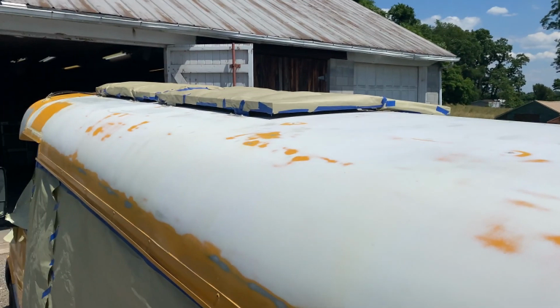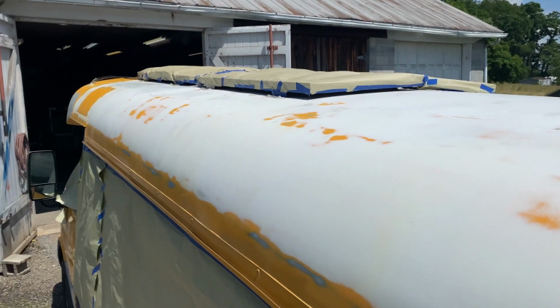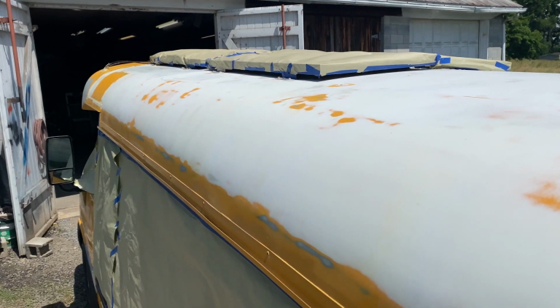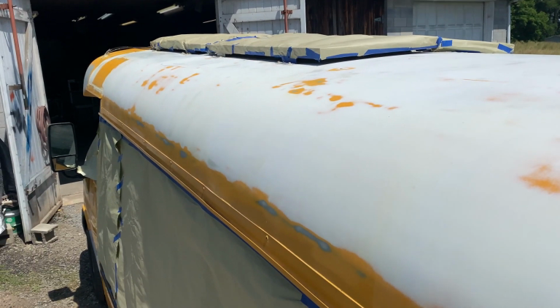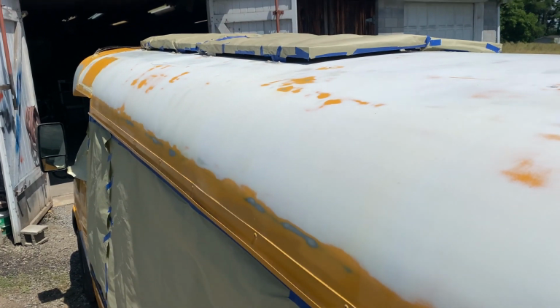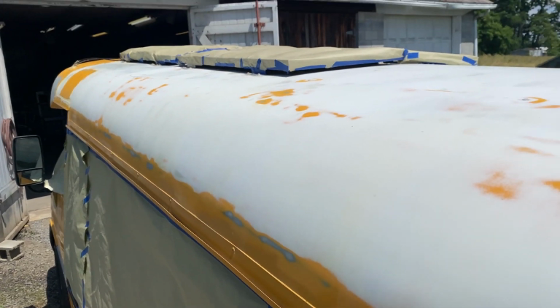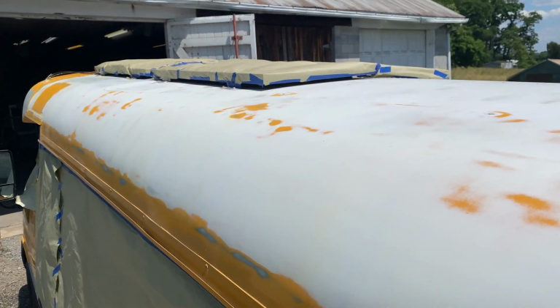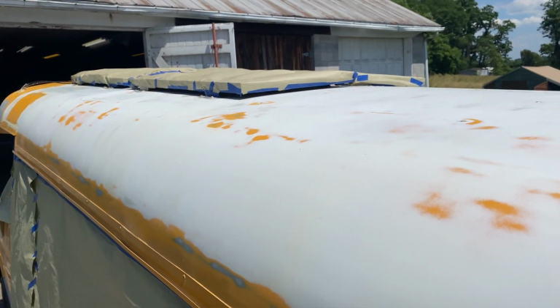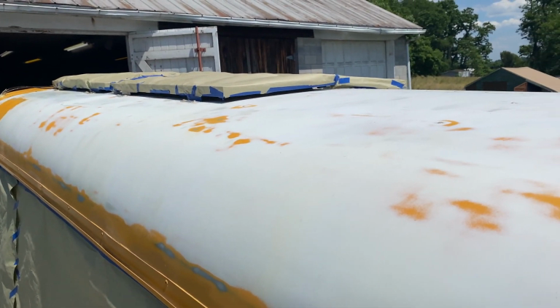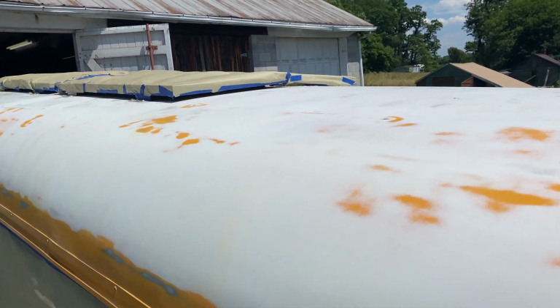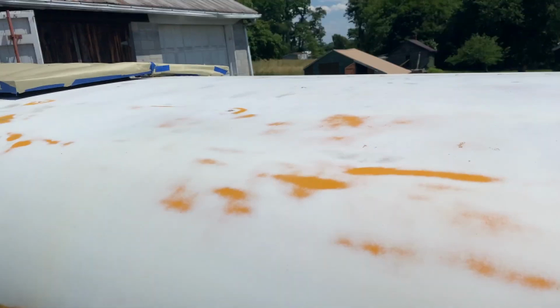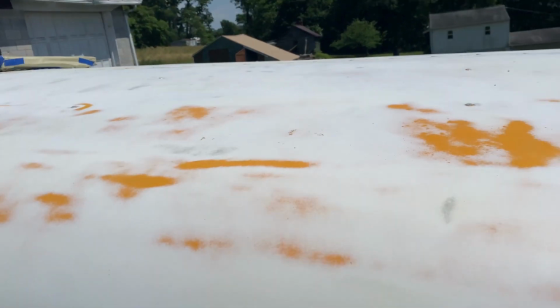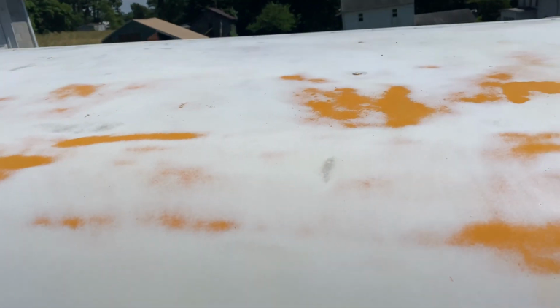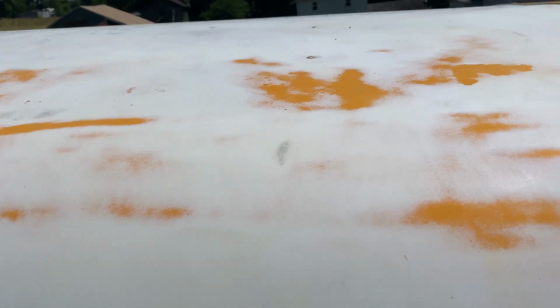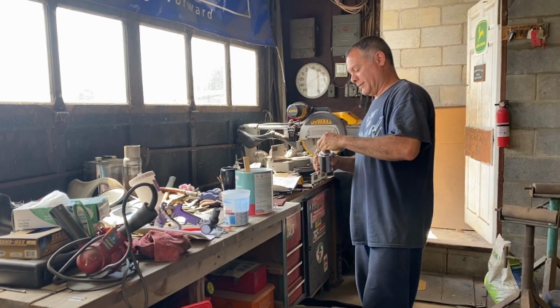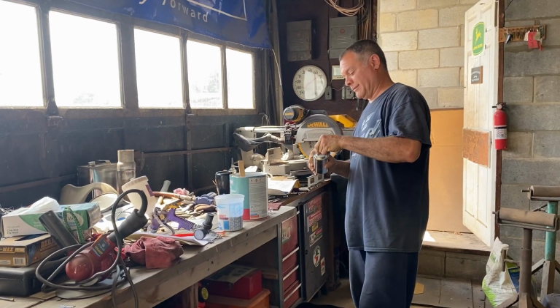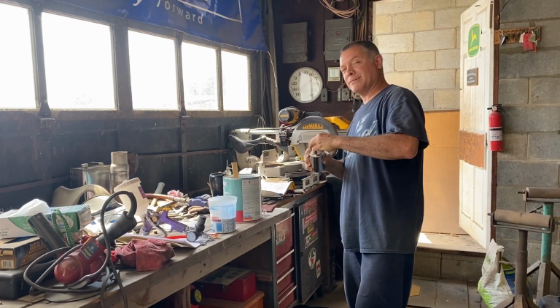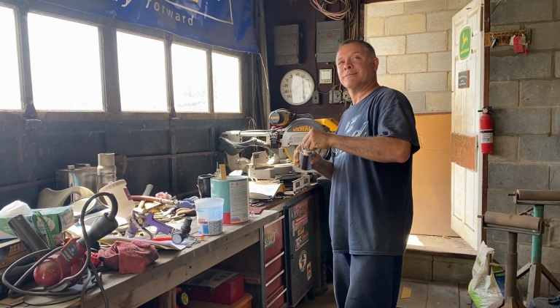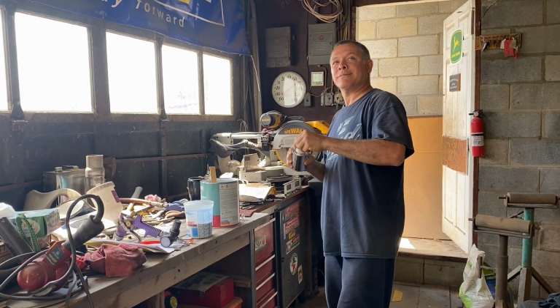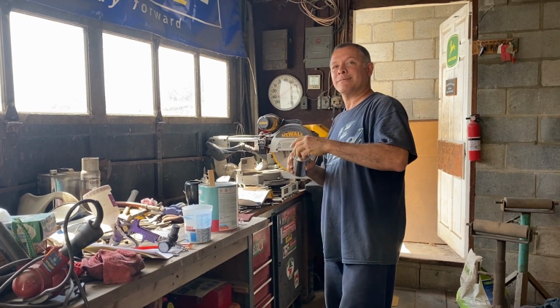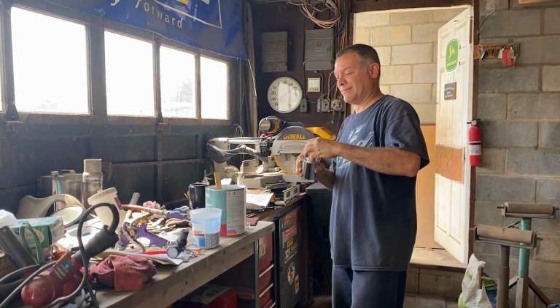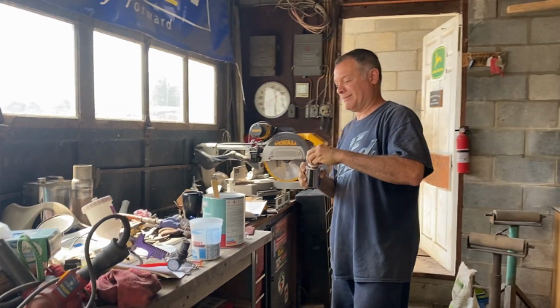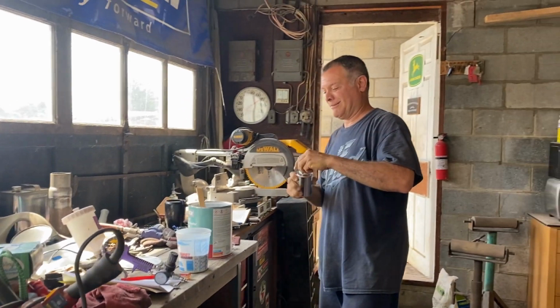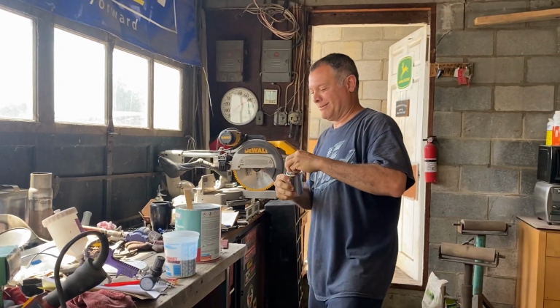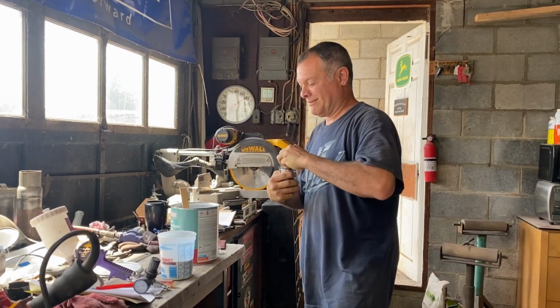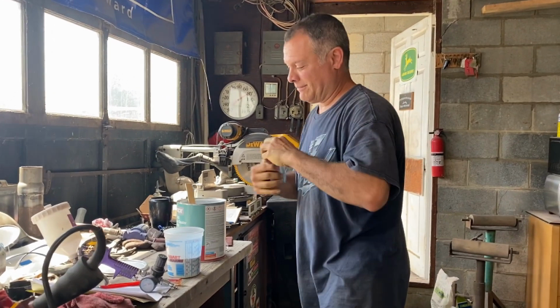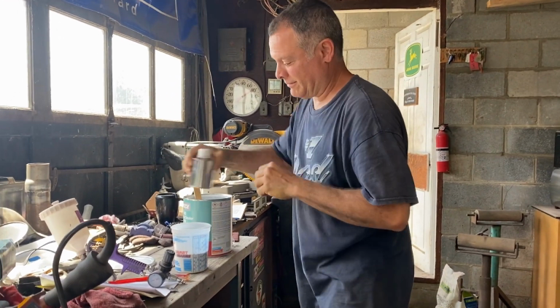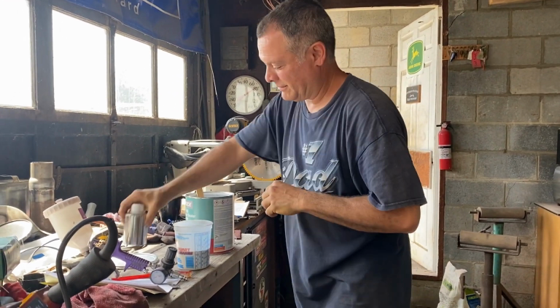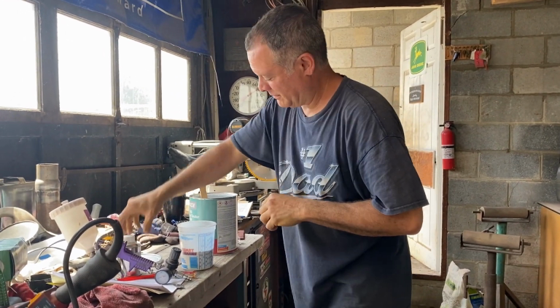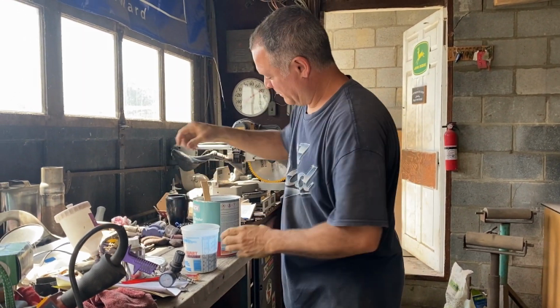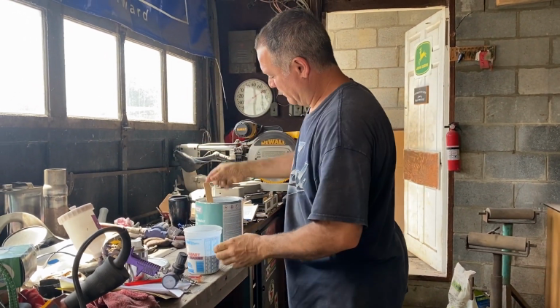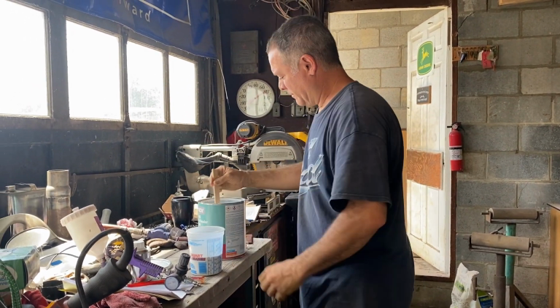Now we're cleaning it, all taped up, and then we're going to primer and paint it. Good thing you're doing this because I wouldn't even know what to do. That's why I'm watching.